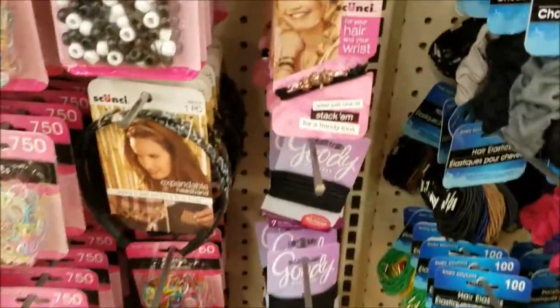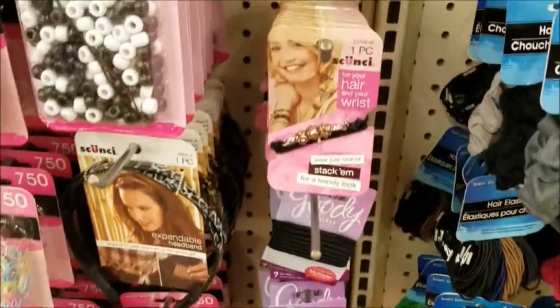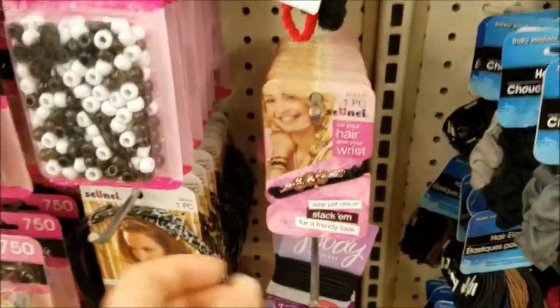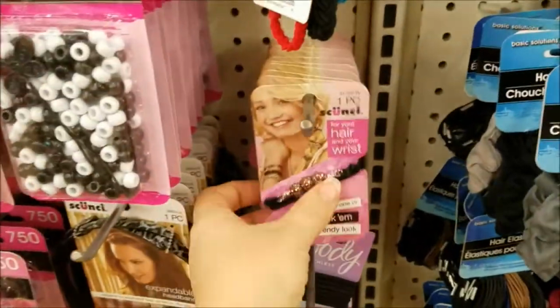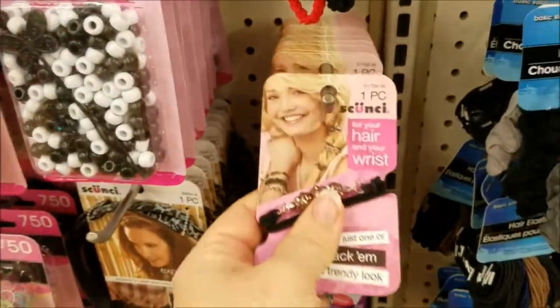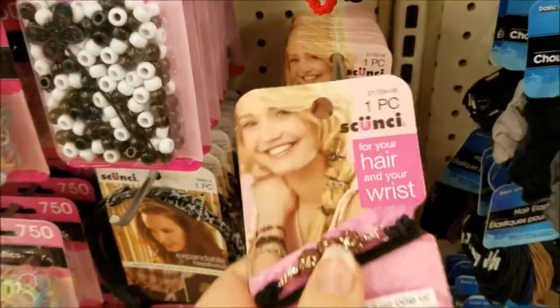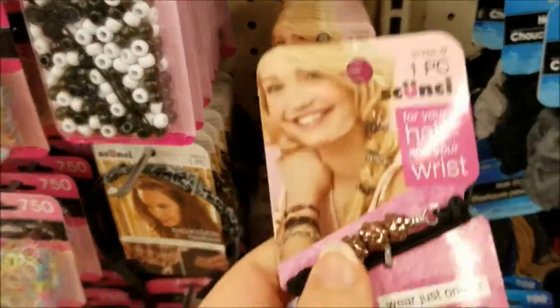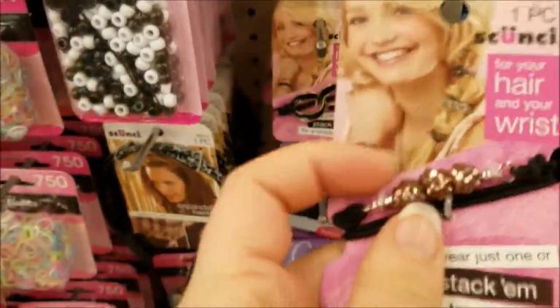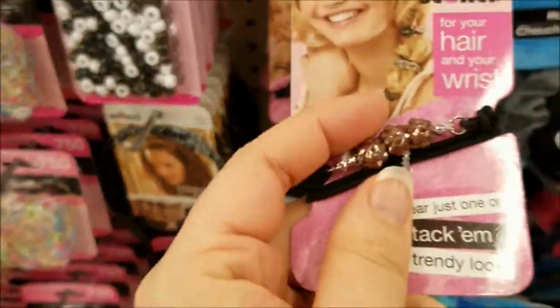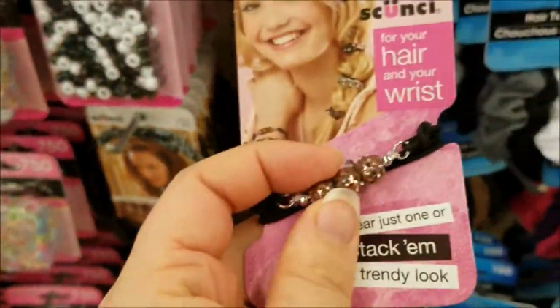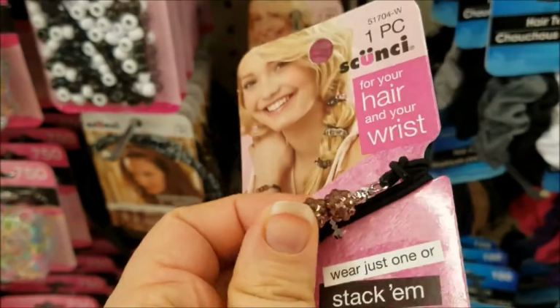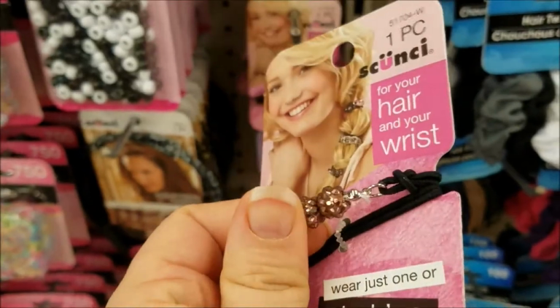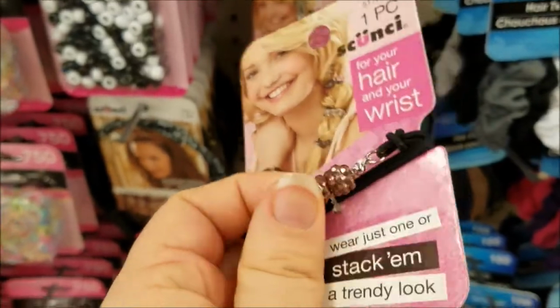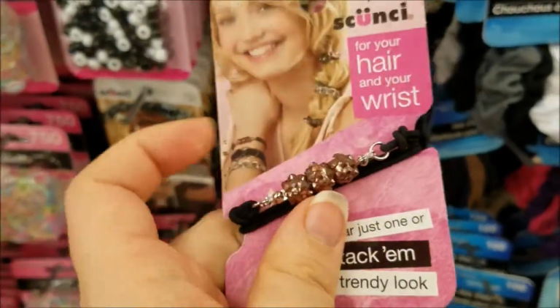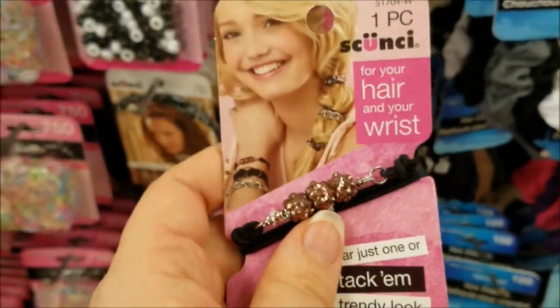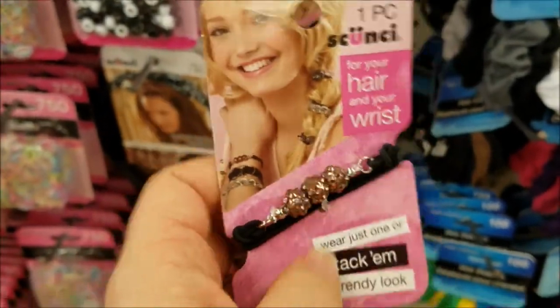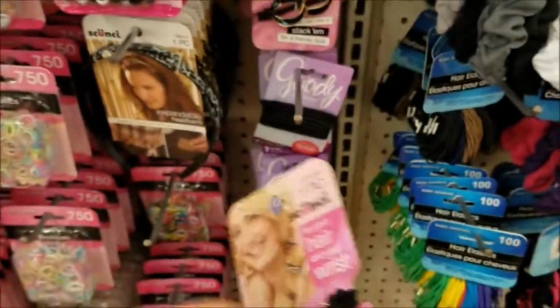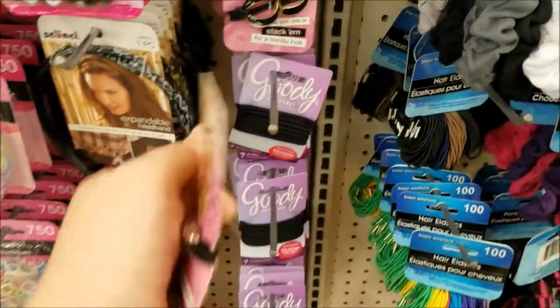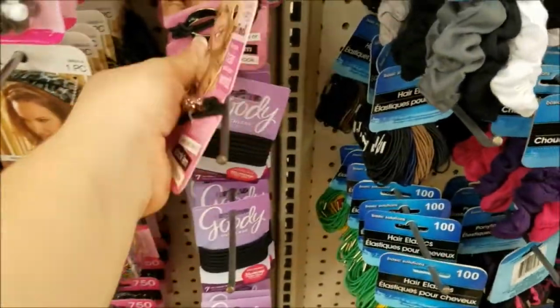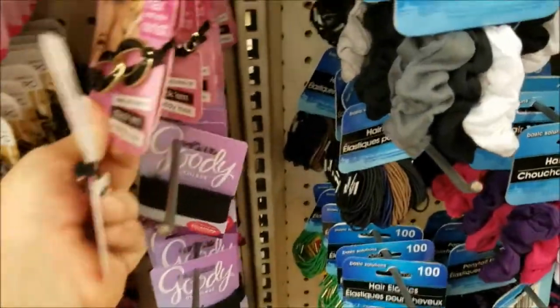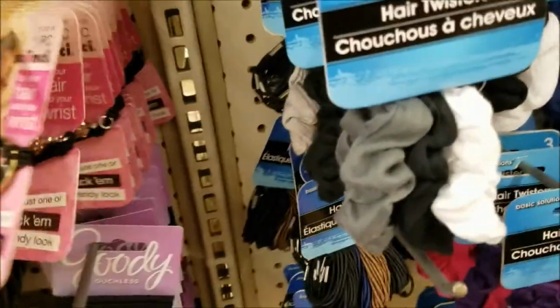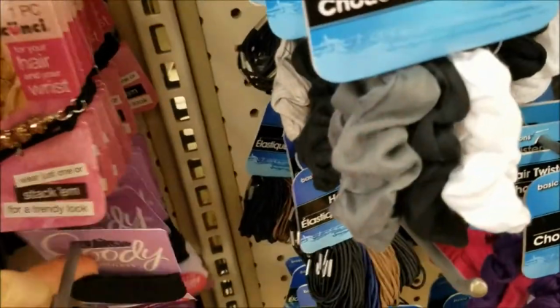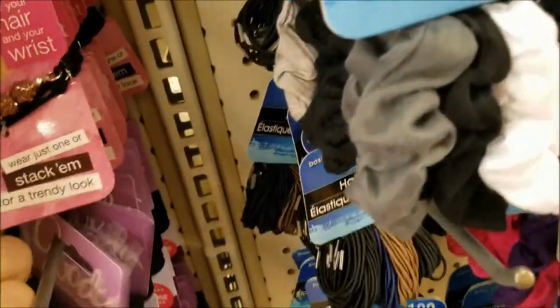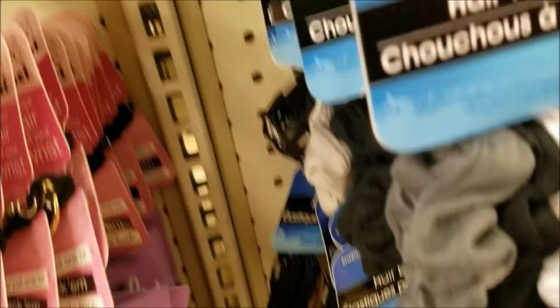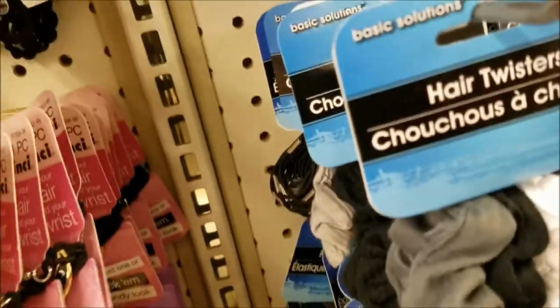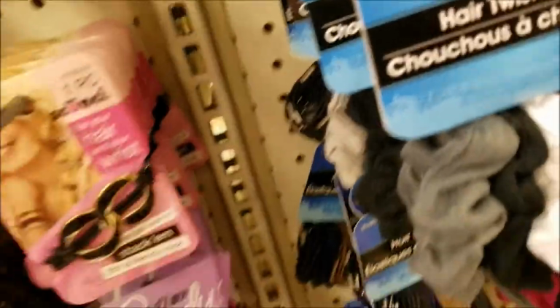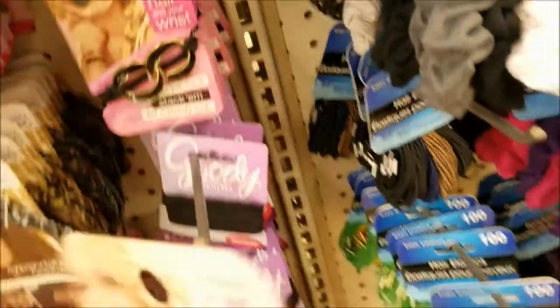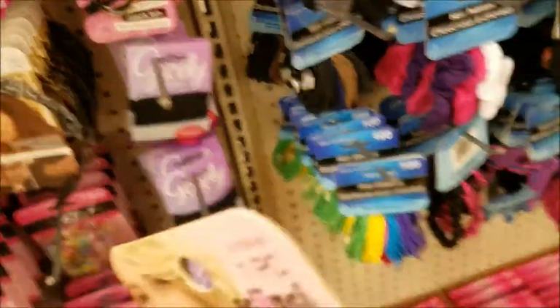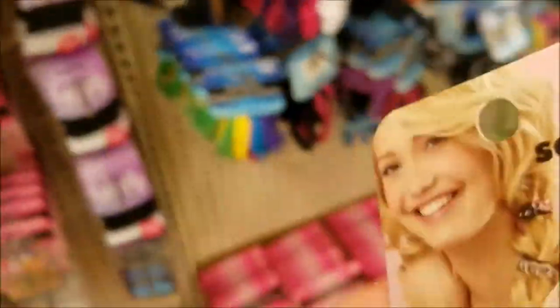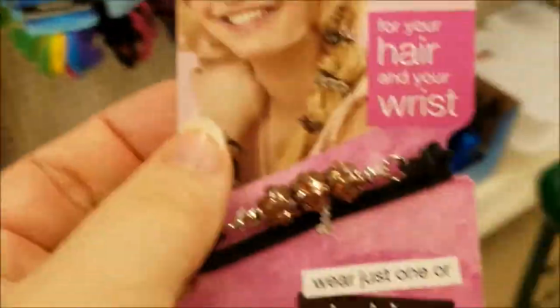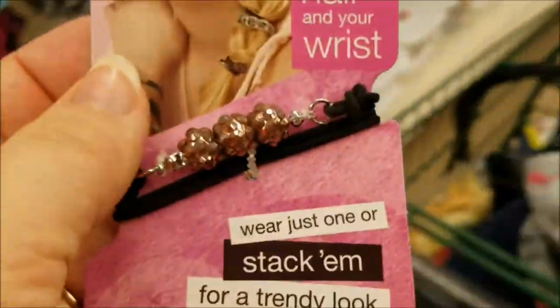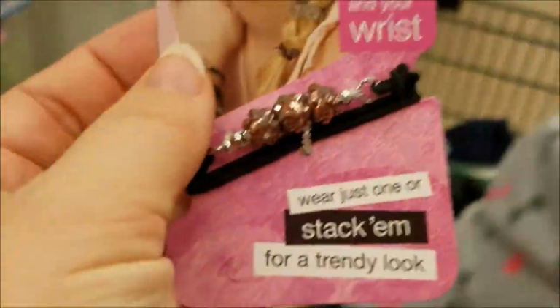Some more hair stuff — these are nice. I think I saw Pretty and Flawed hauling these. They're for your hair or for your wrist. Yeah, those are nice — I'm going to get one of those.